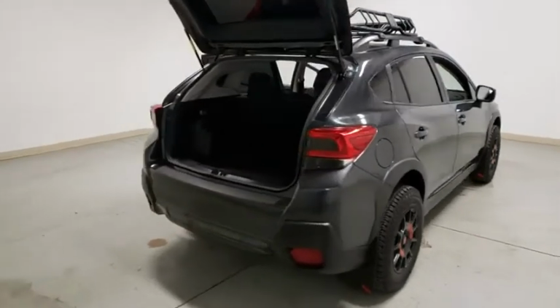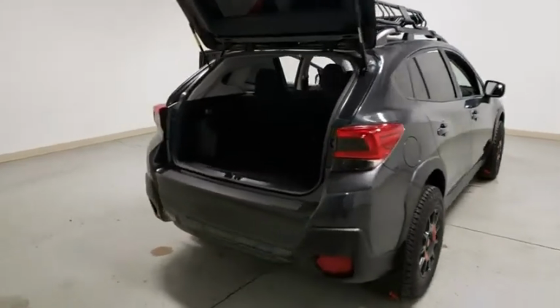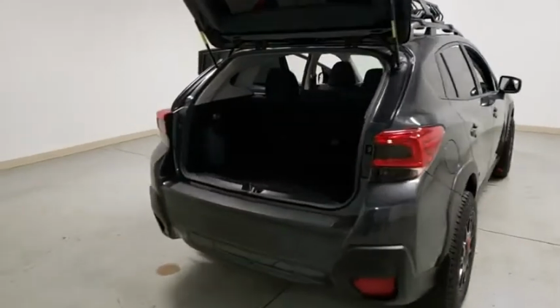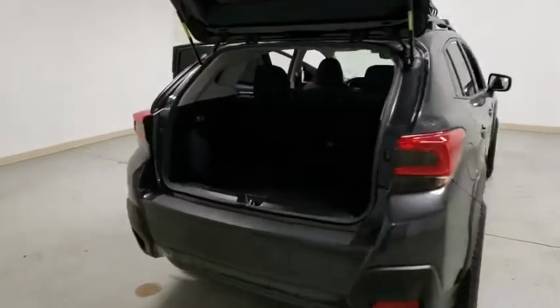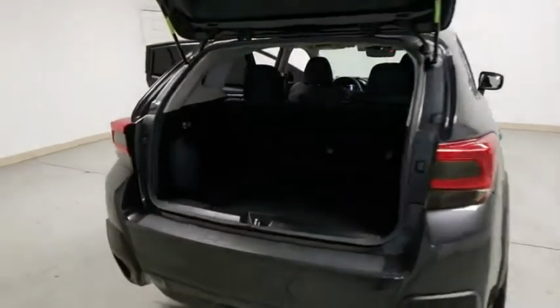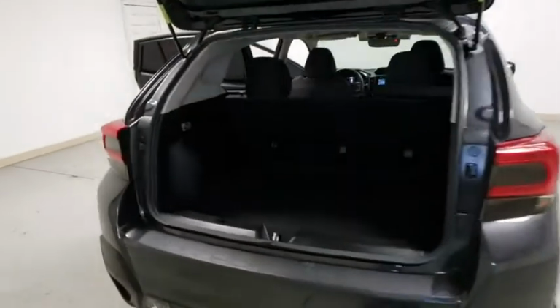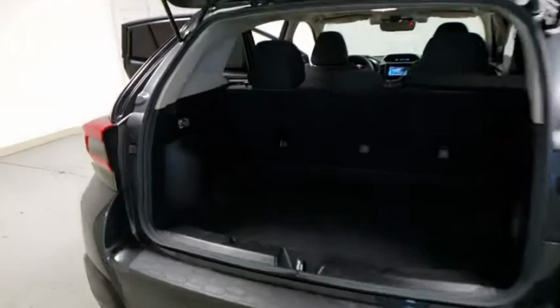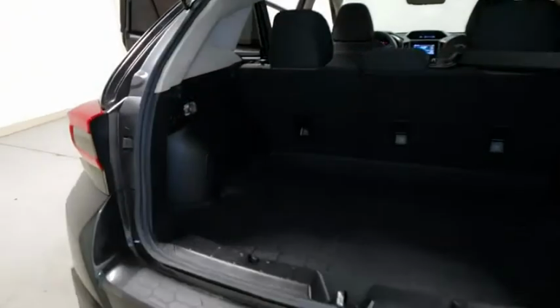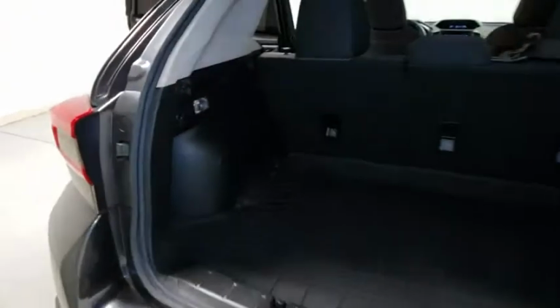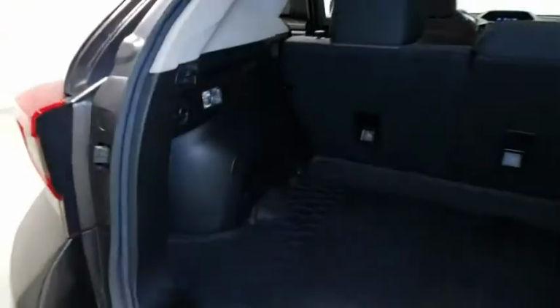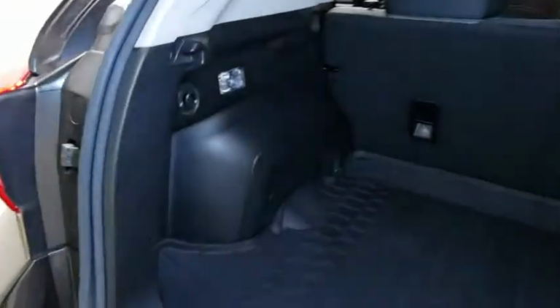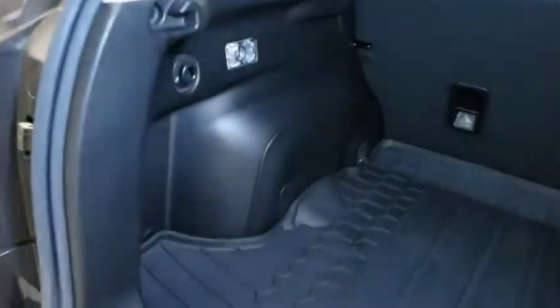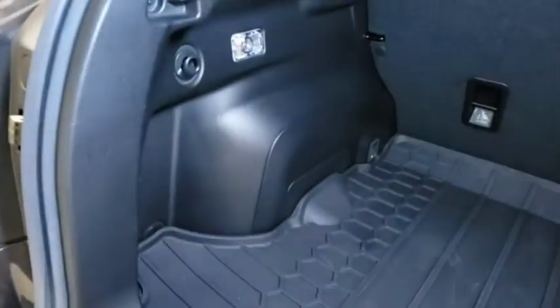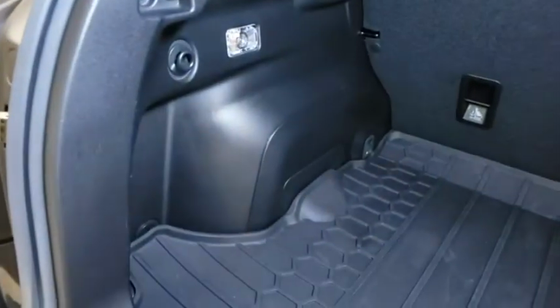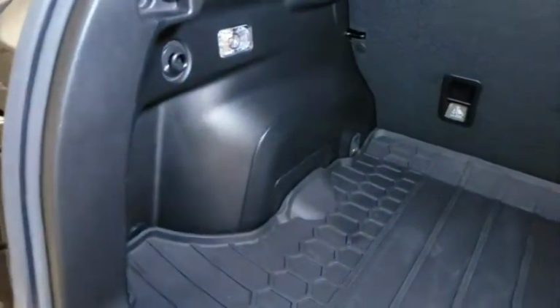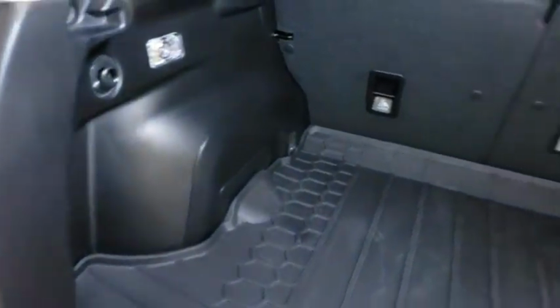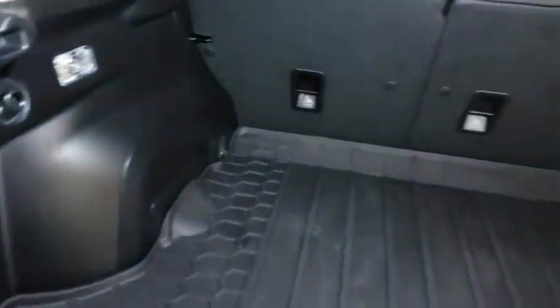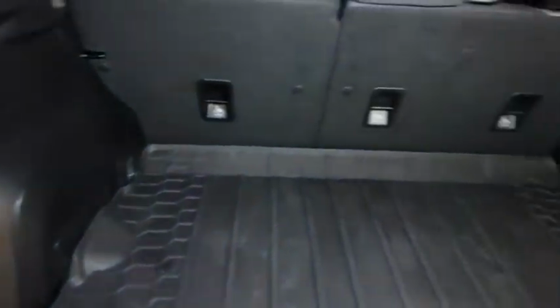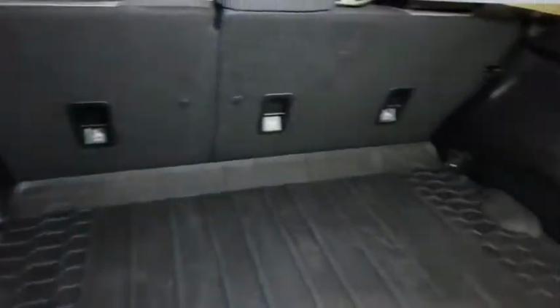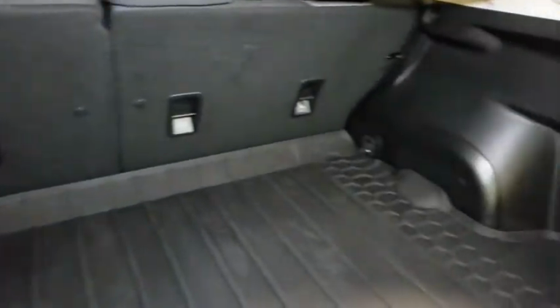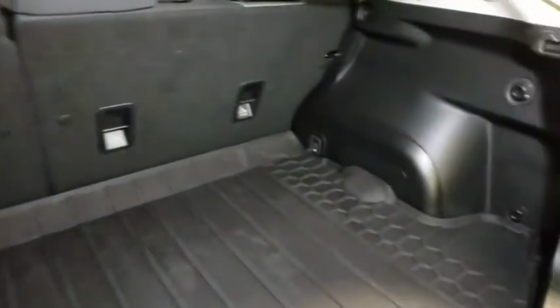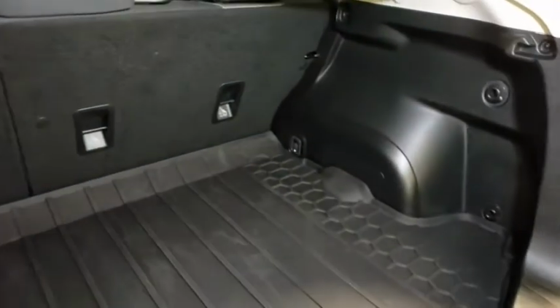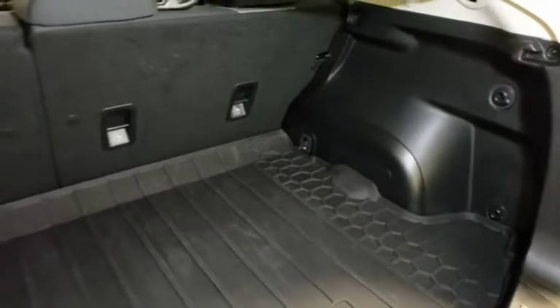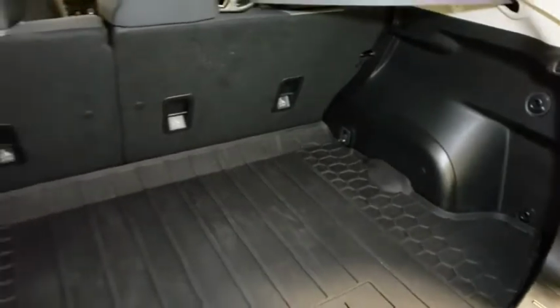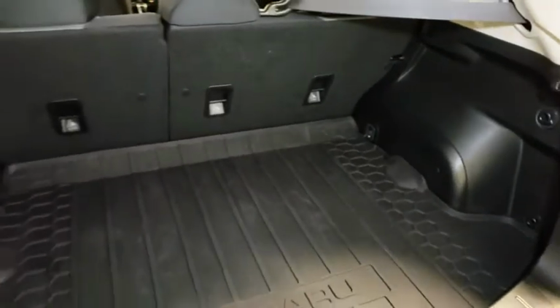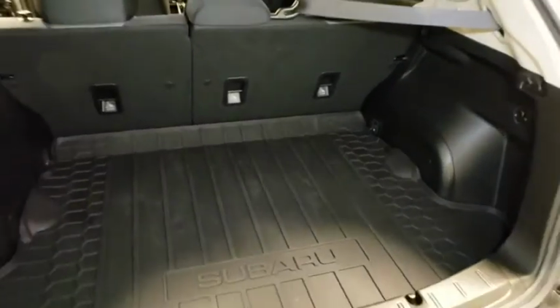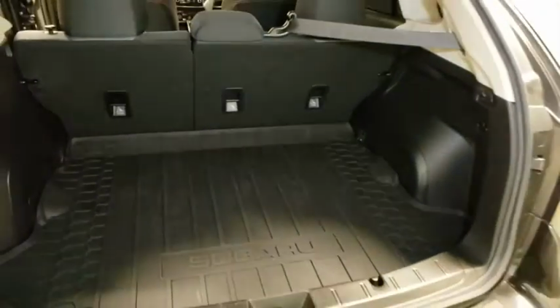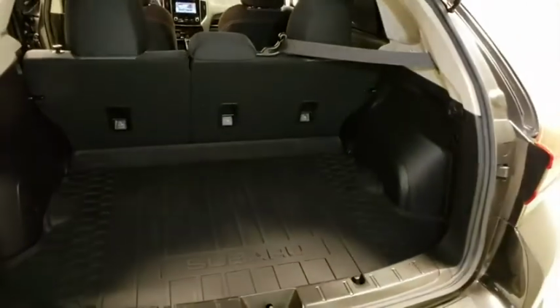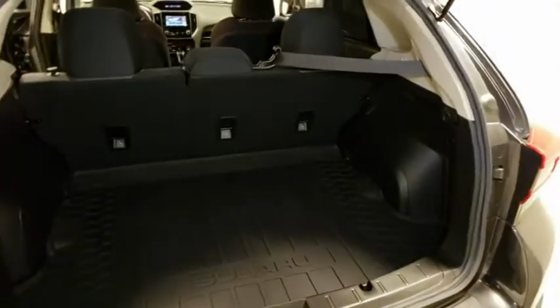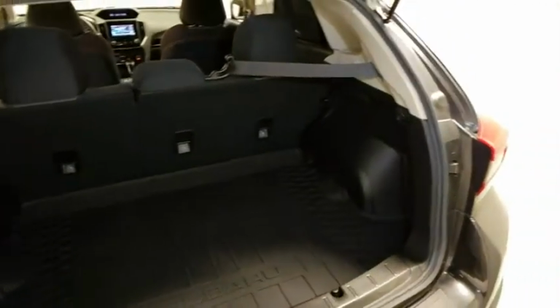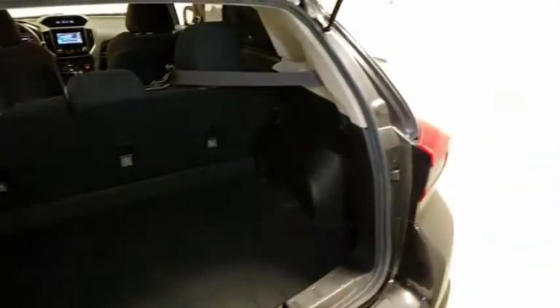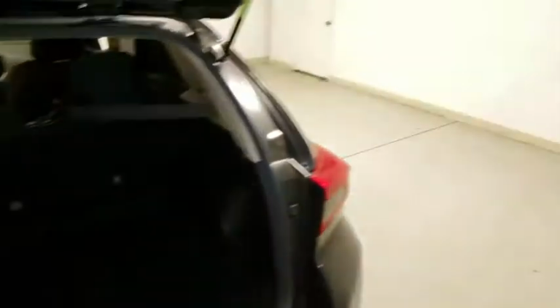And since it's a Subaru, you know the XV Crosstrek is built to last. This vehicle has less than 15,000 miles. Here are some of this vehicle's great options.